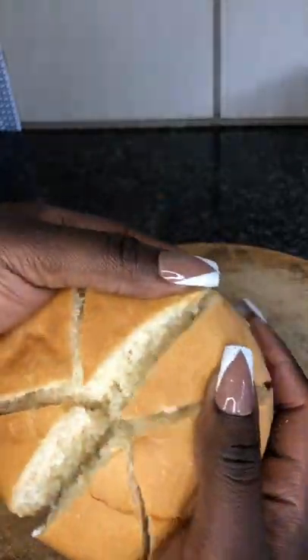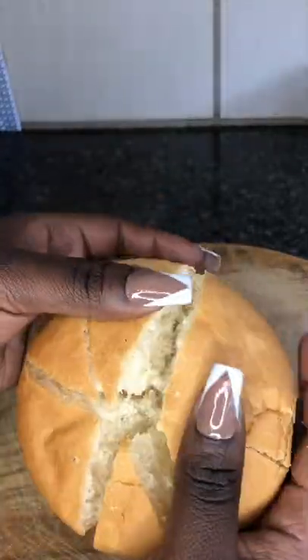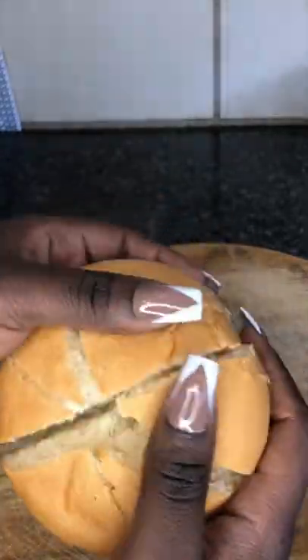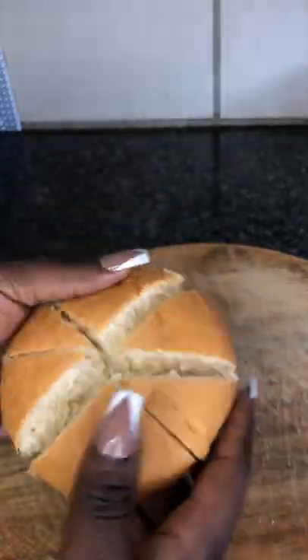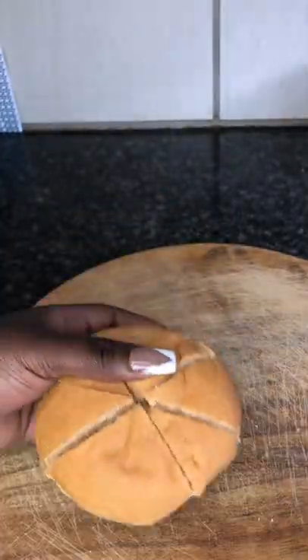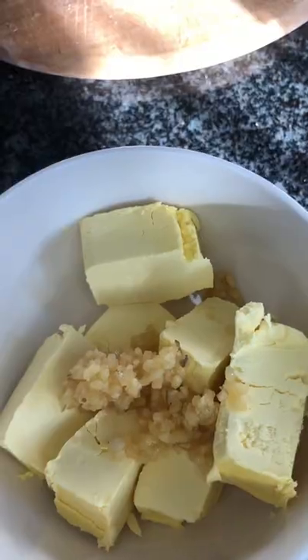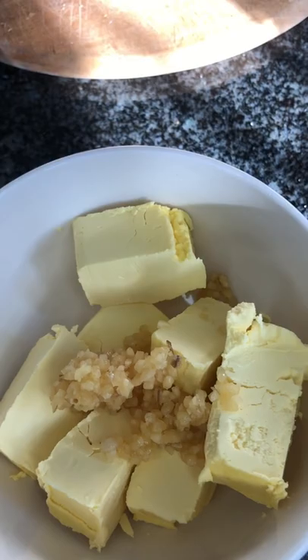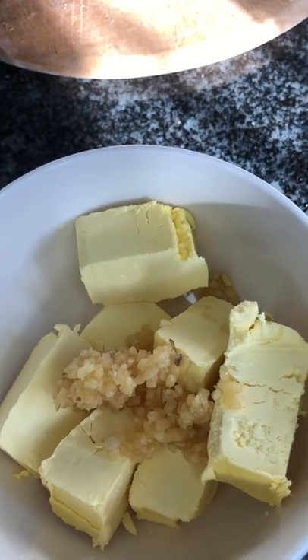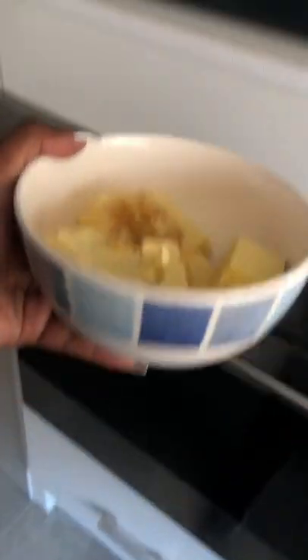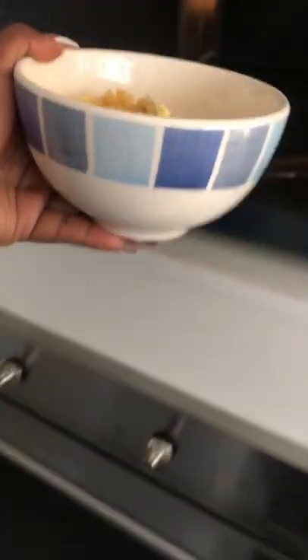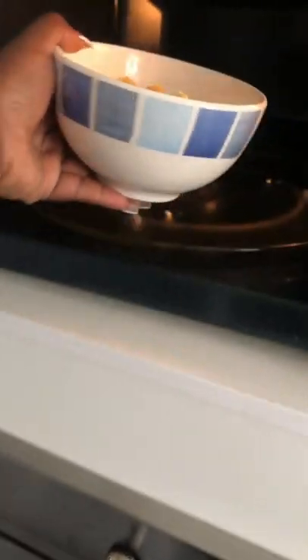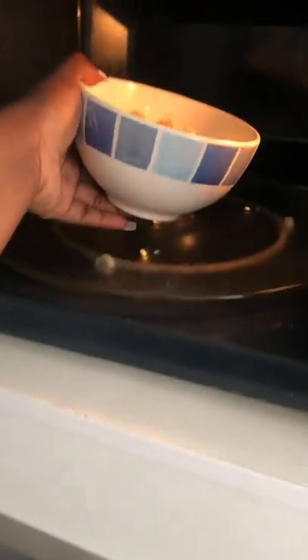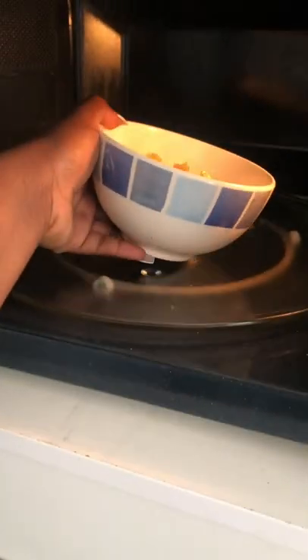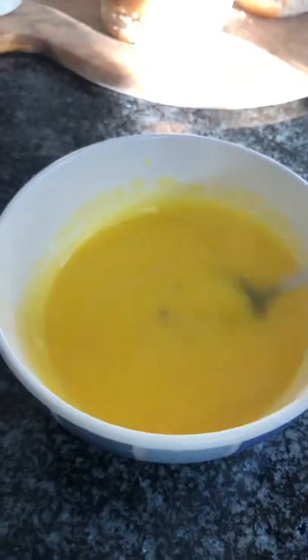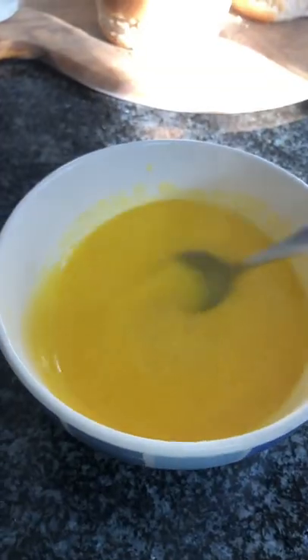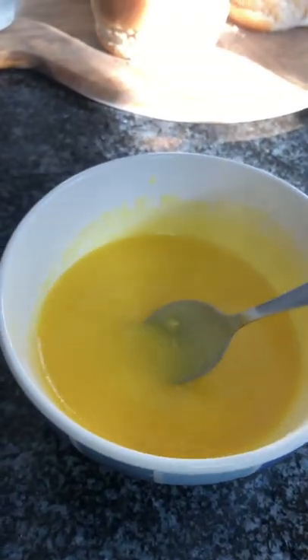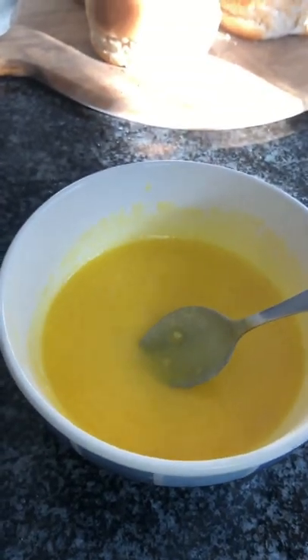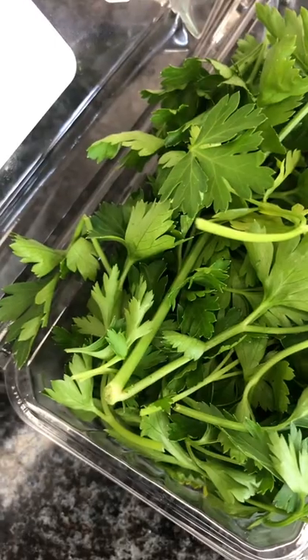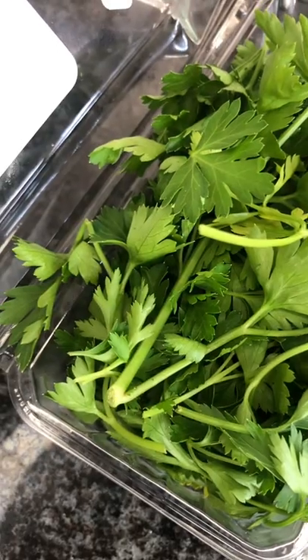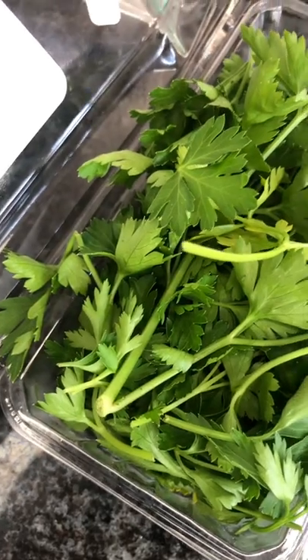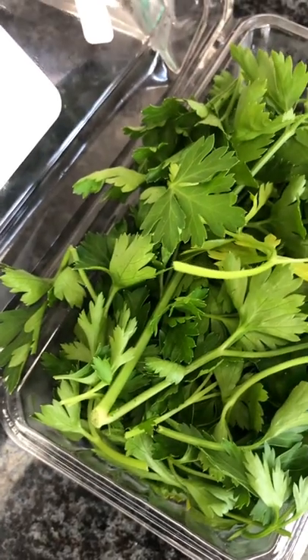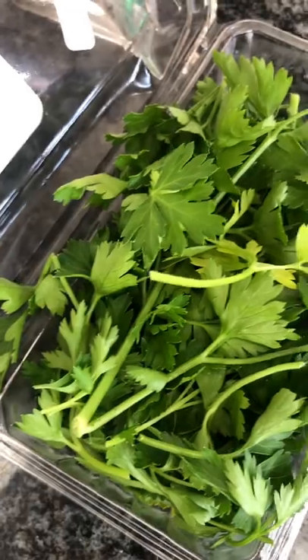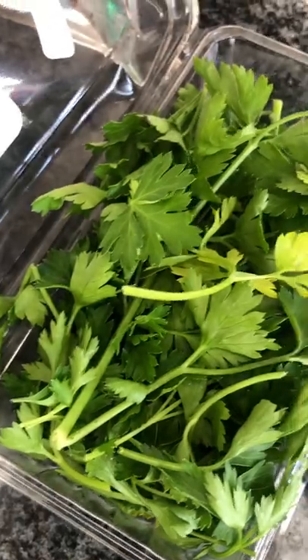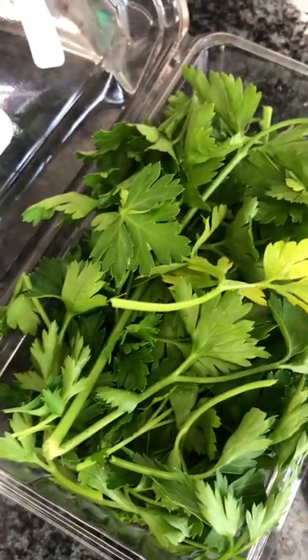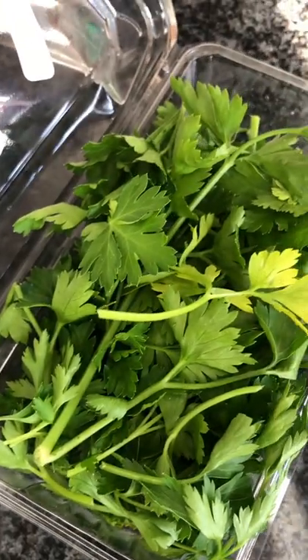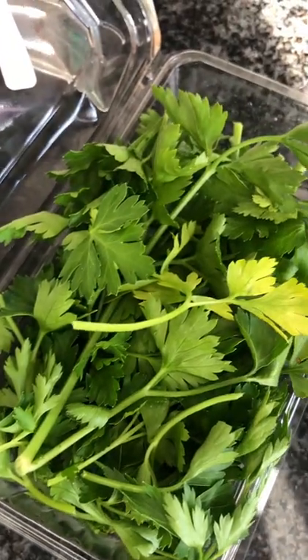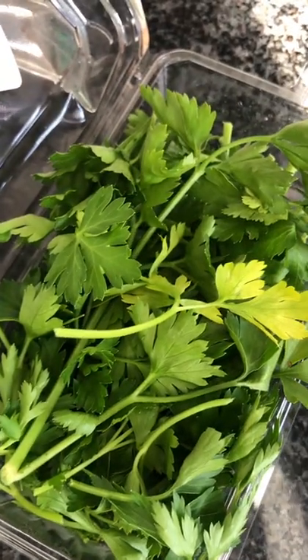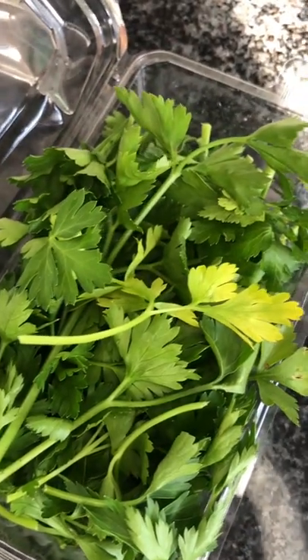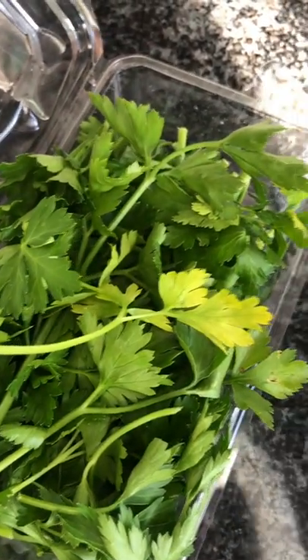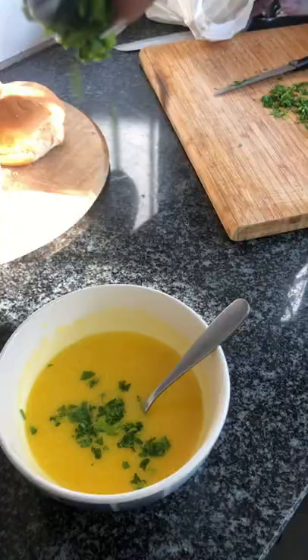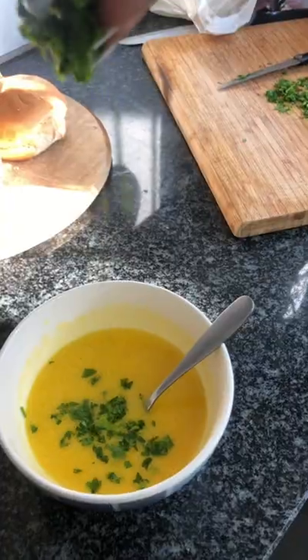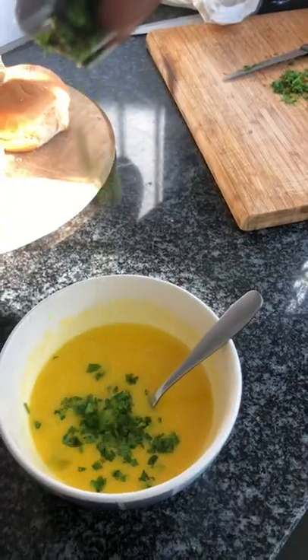Don't cut all the way through though. Add a tablespoon of garlic to 150 grams of butter and put that in the microwave. Chop some parsley and then add a tablespoon of that into your garlic butter.